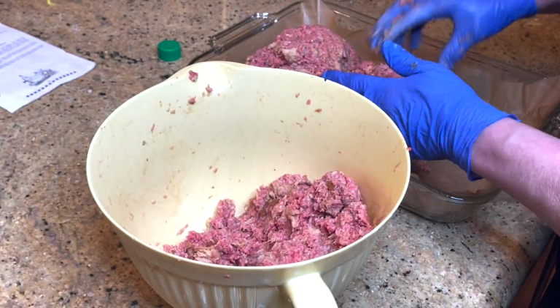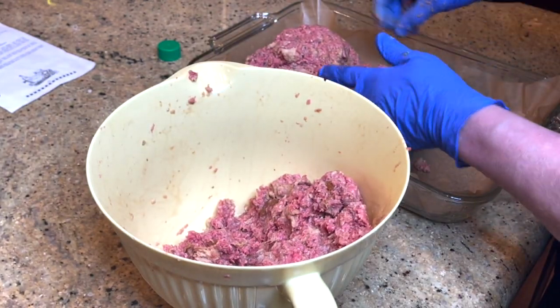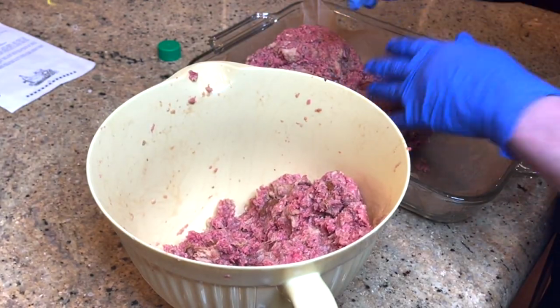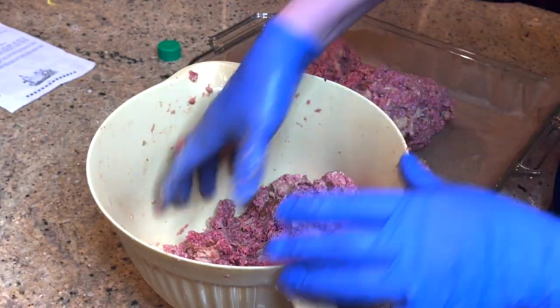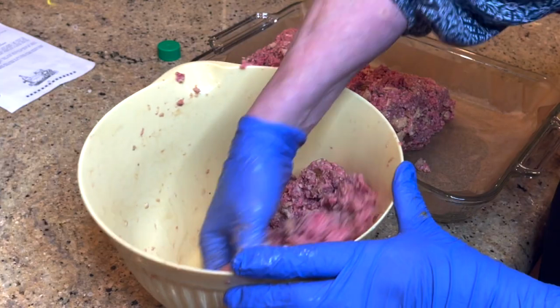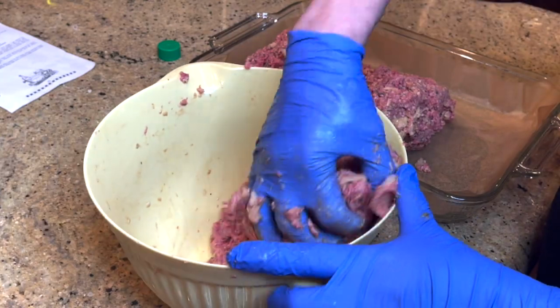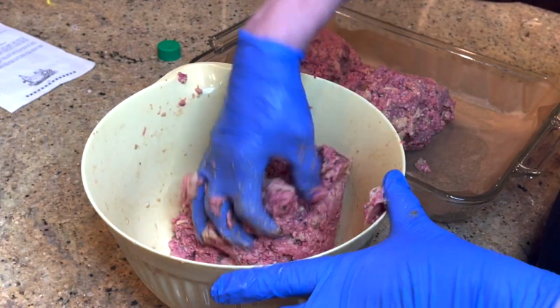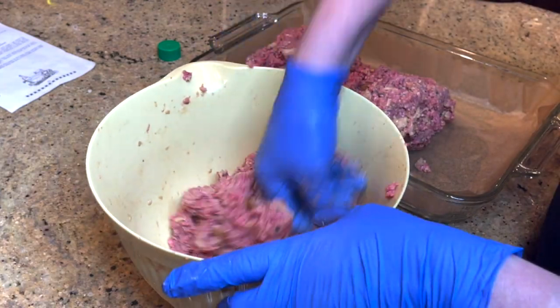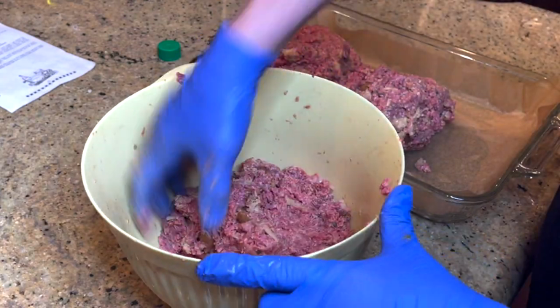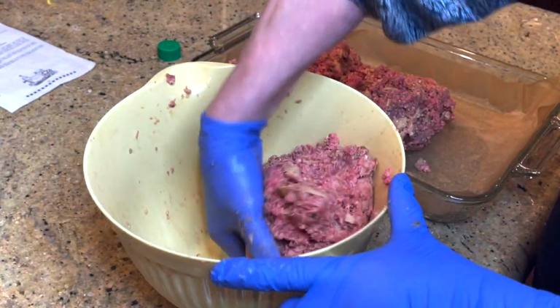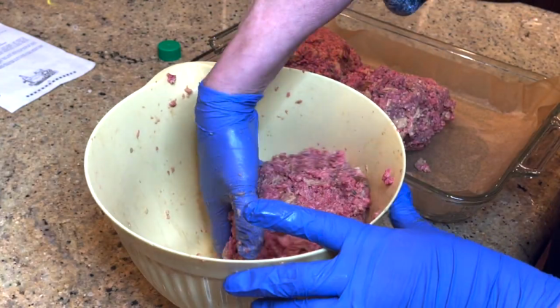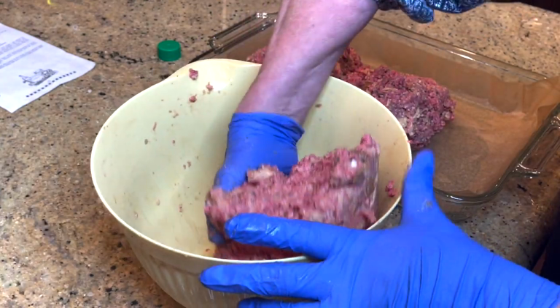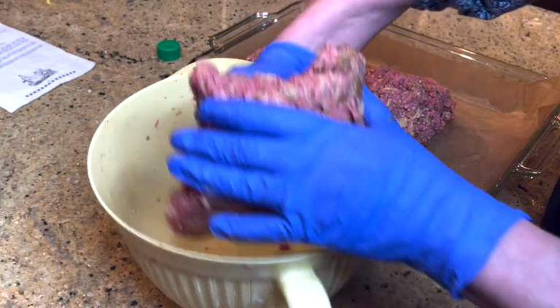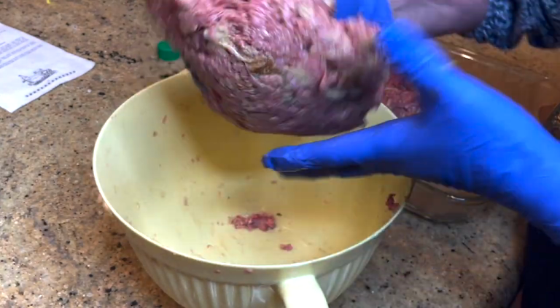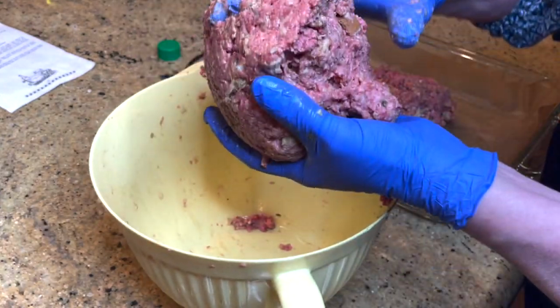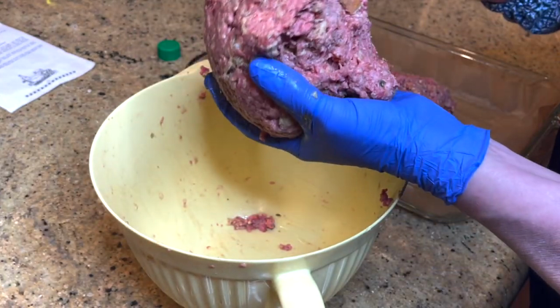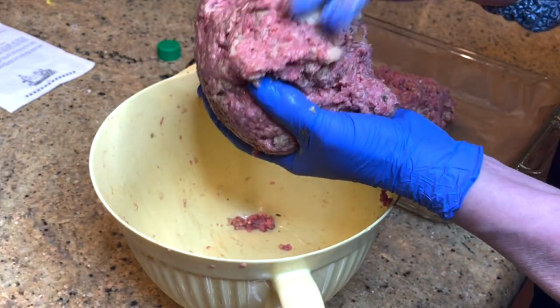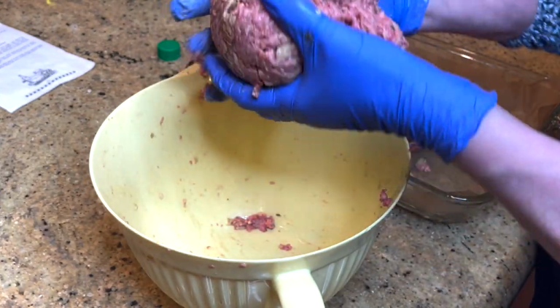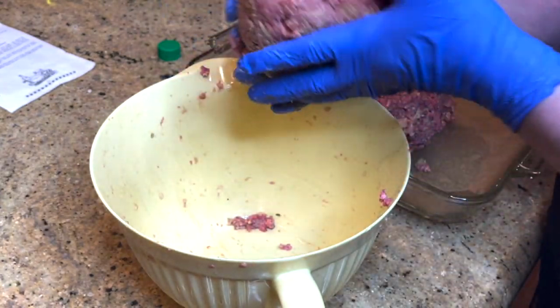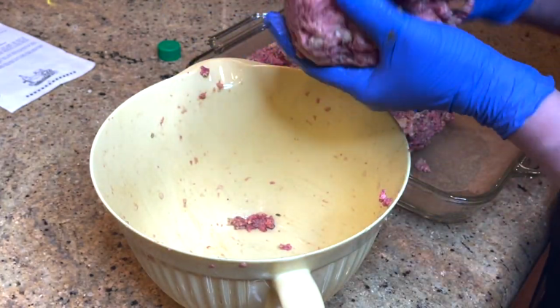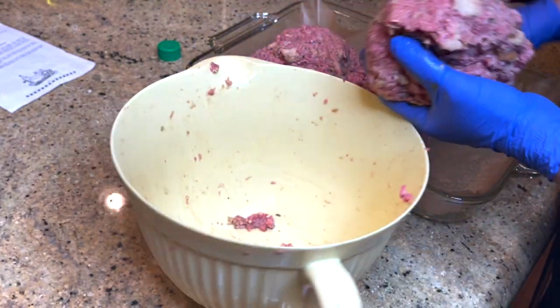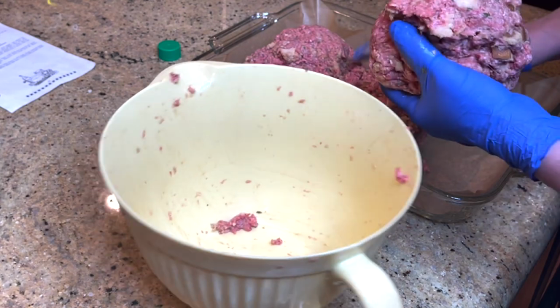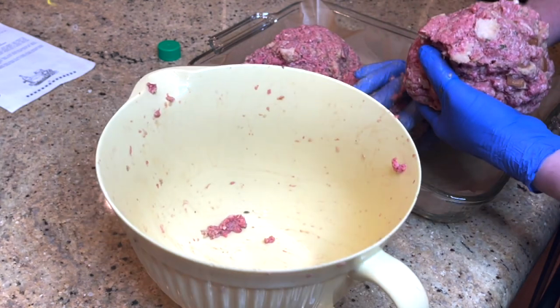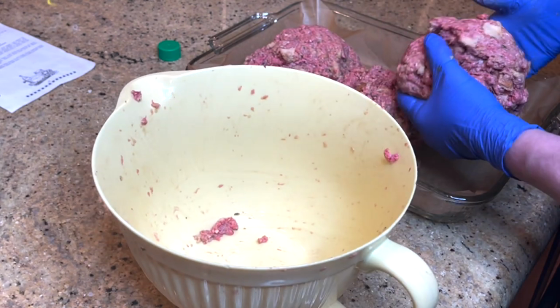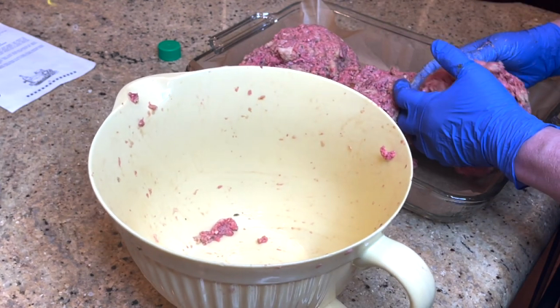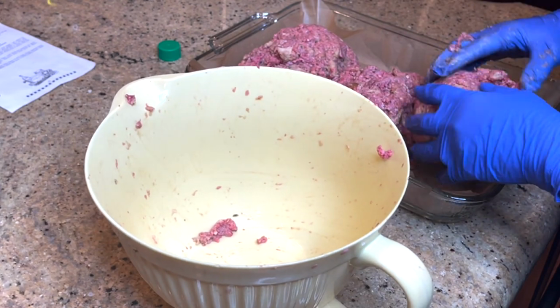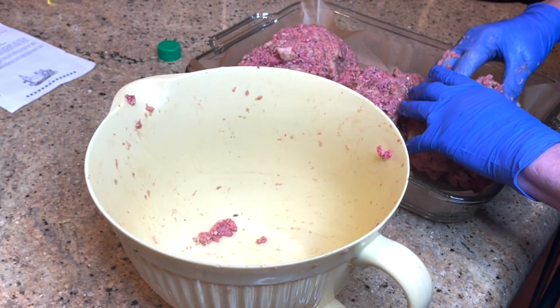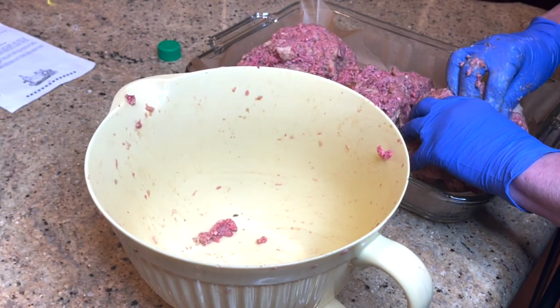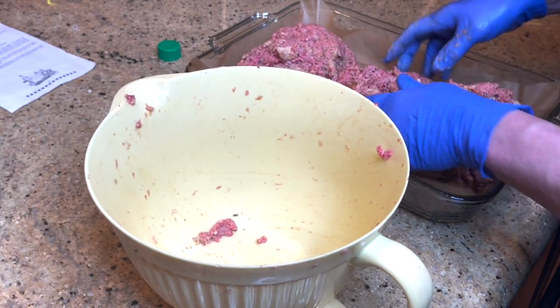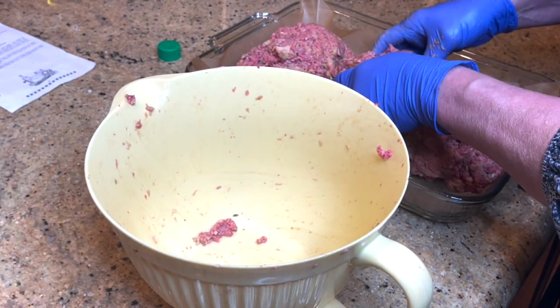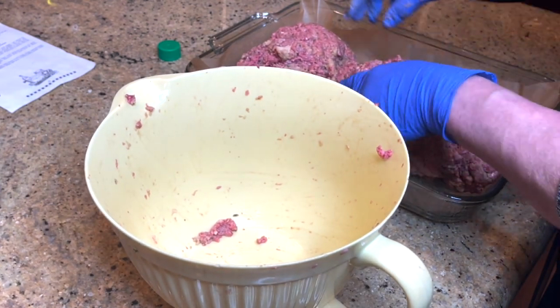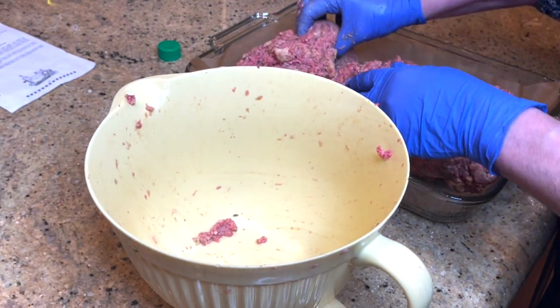I've even used my scale before to get them even. You can also just press it into a pan — you don't have to make three loaves, you can make two.